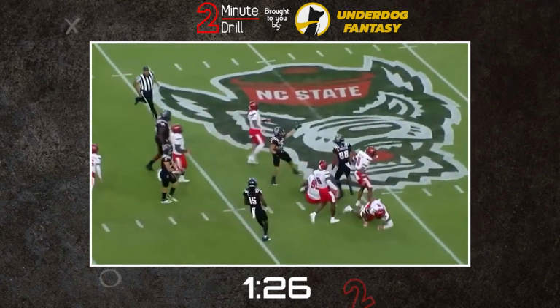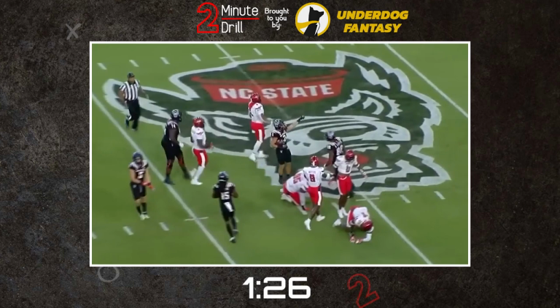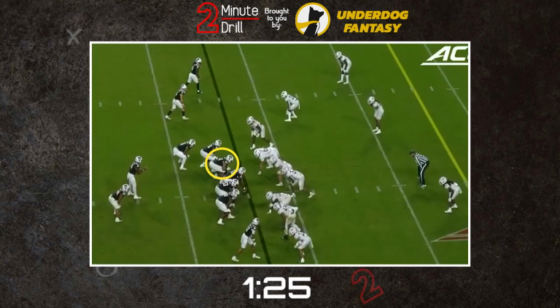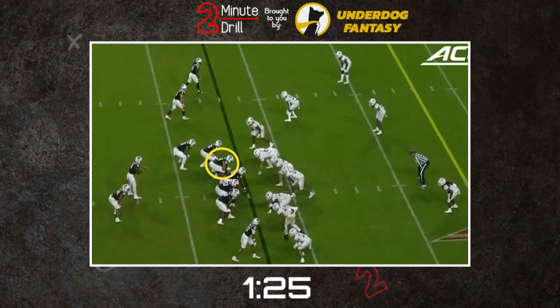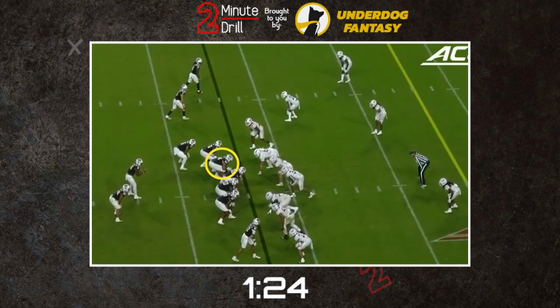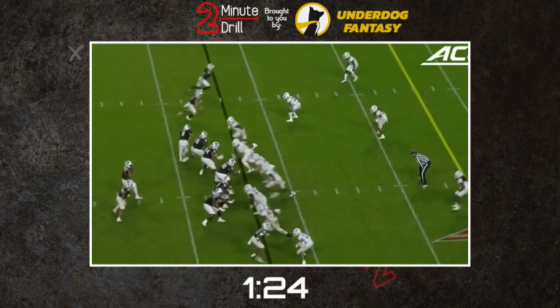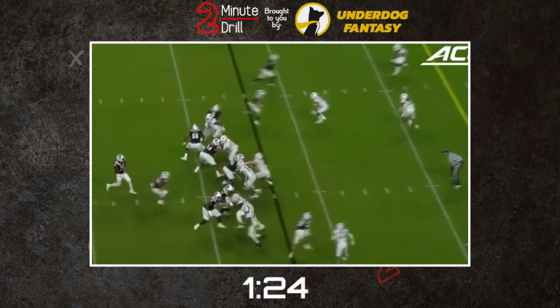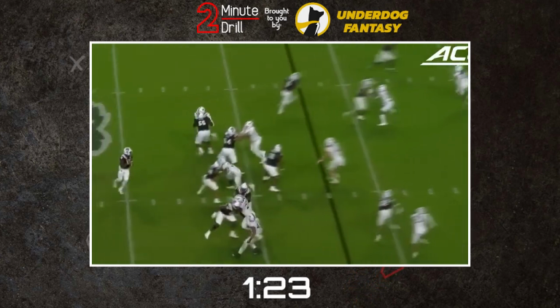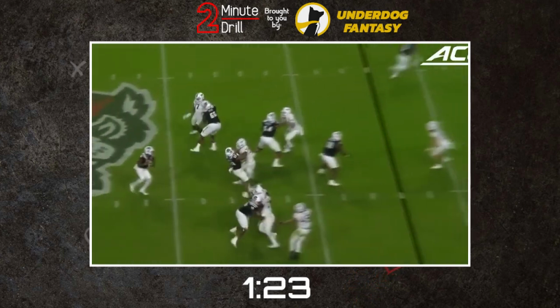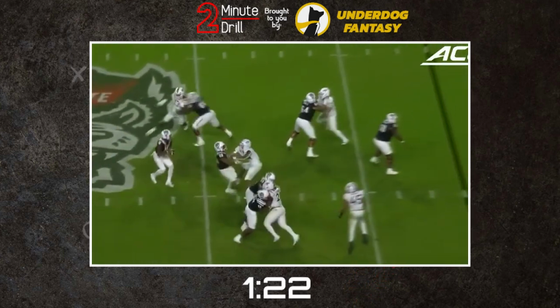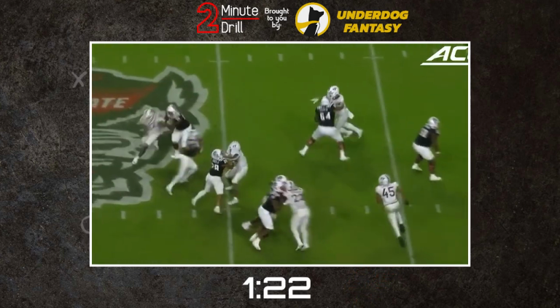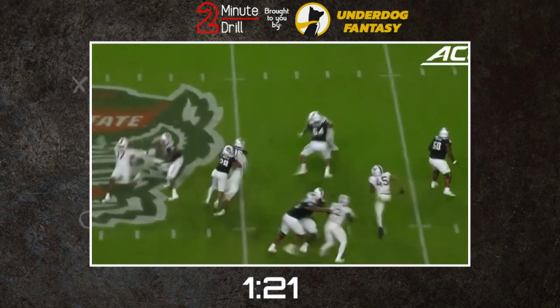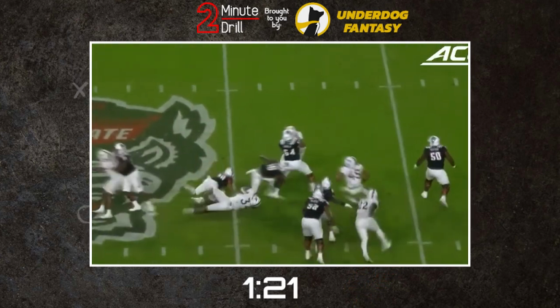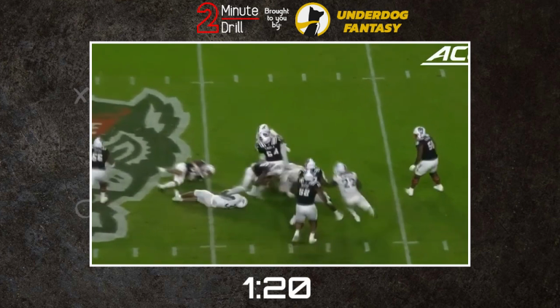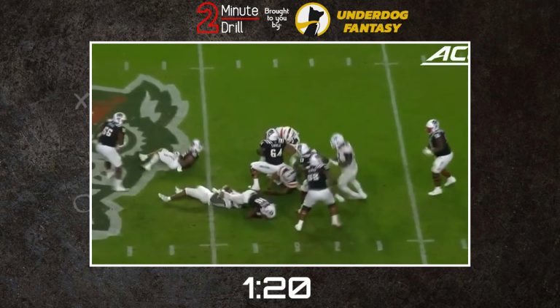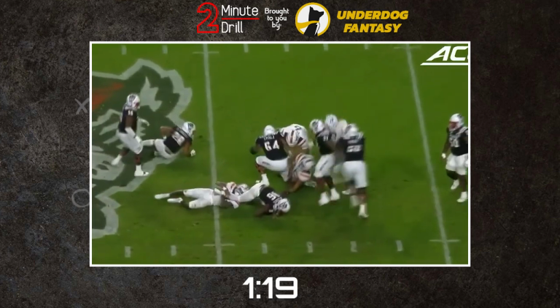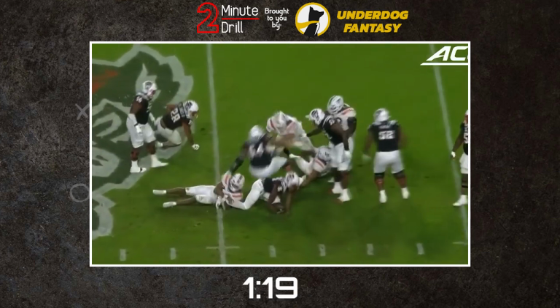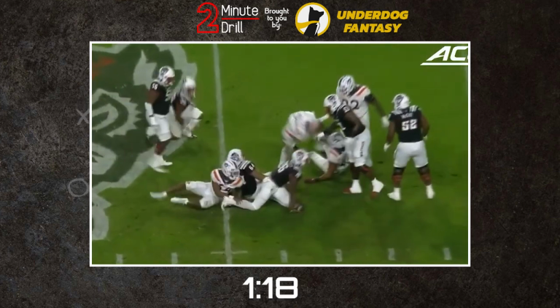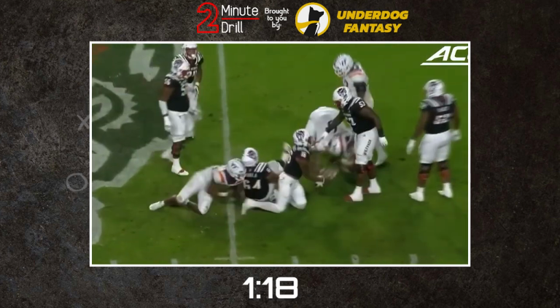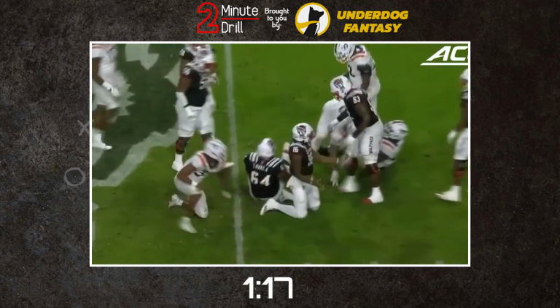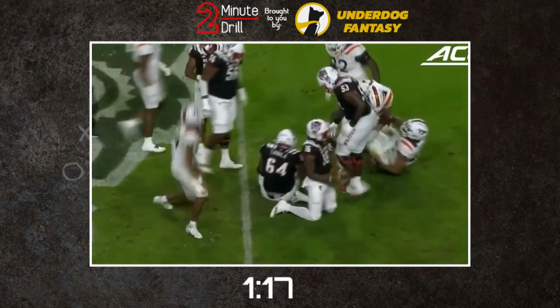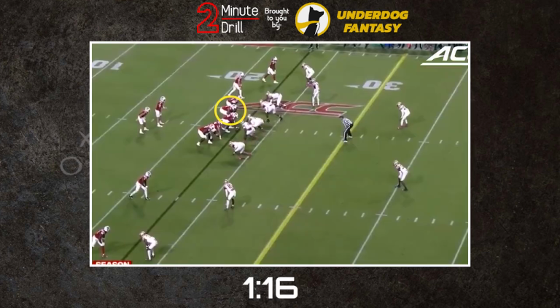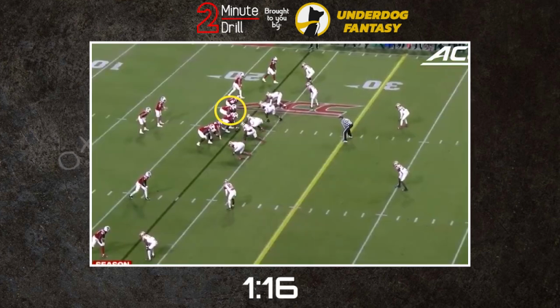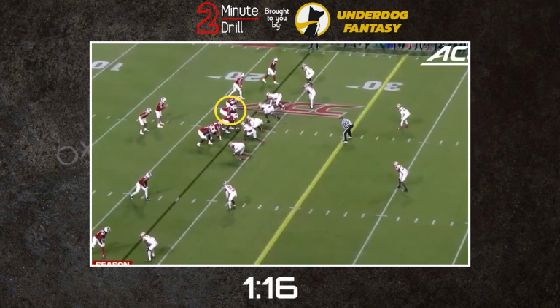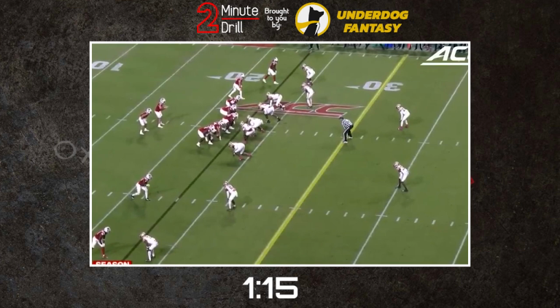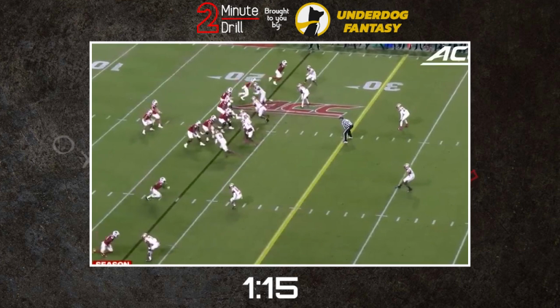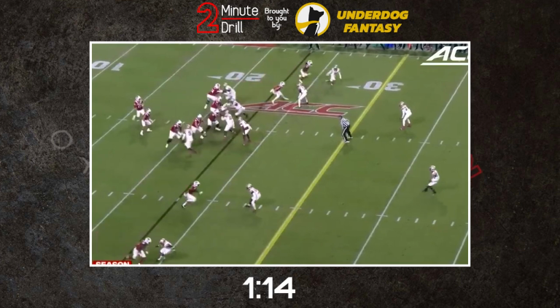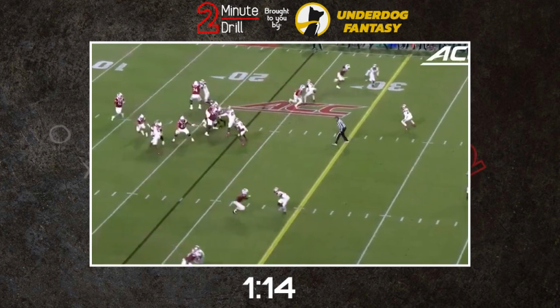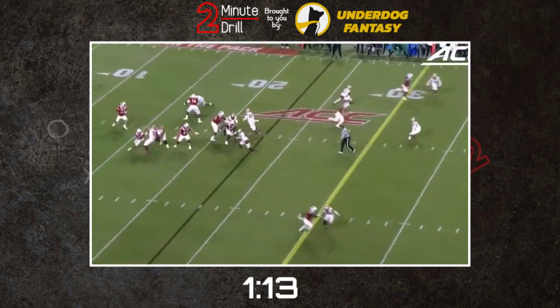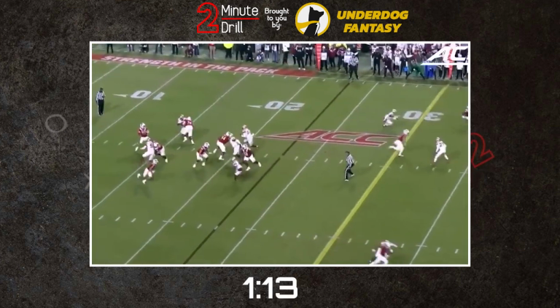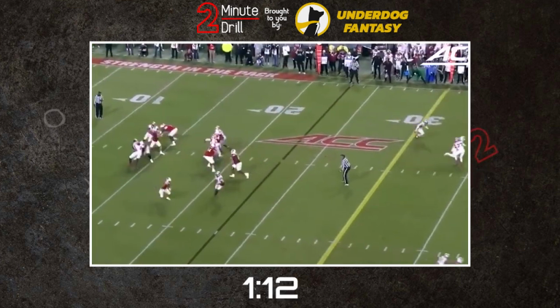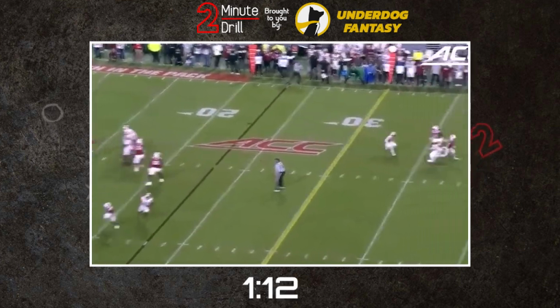In pass protection, Zavala operates with a wide base to keep himself sturdy and resistant to bull rushes, and has the flexibility to regain control of his blocks when losing momentum initially. That short area quickness as discussed earlier also allows him to shuffle and pick up new blocks as needed in pass protection.